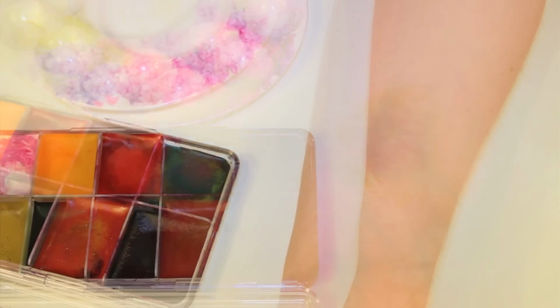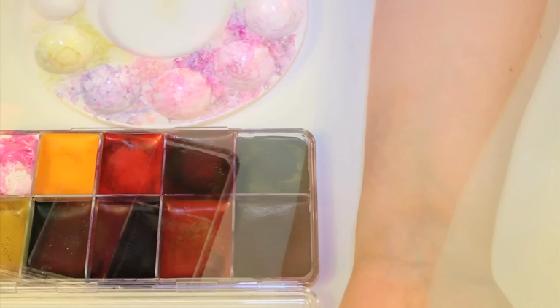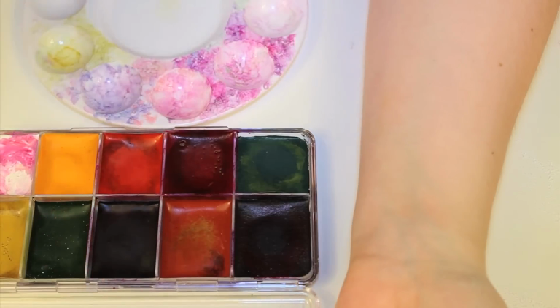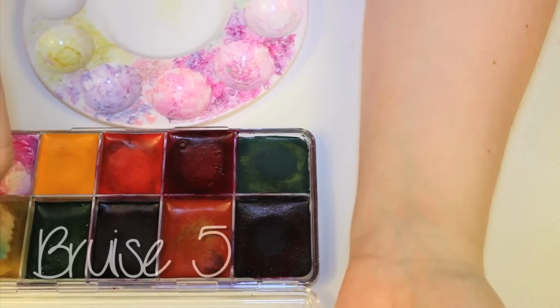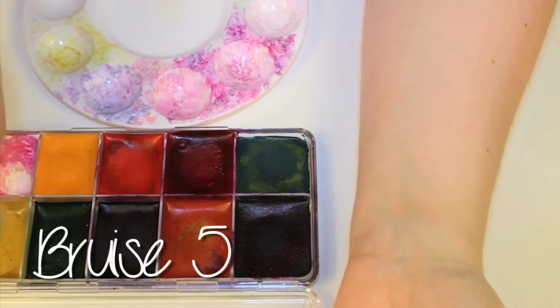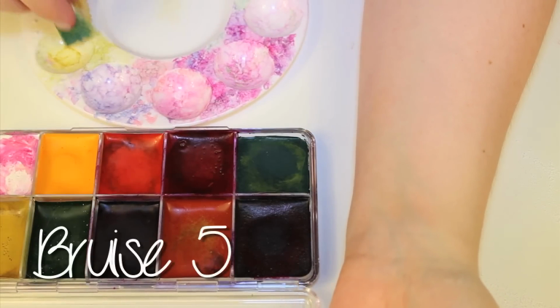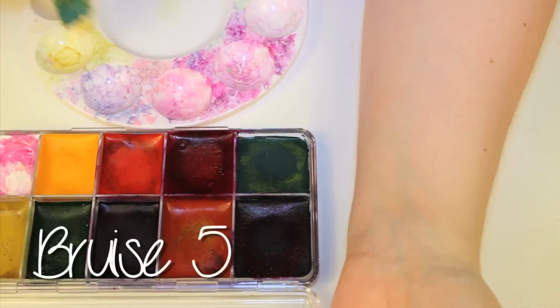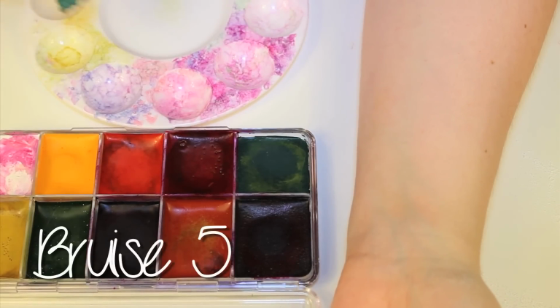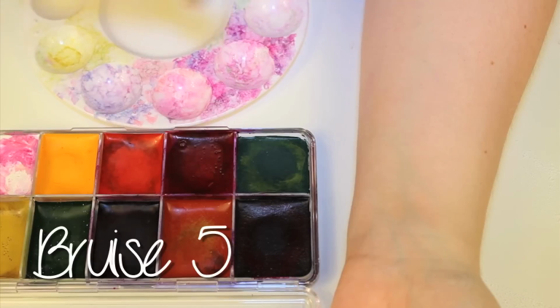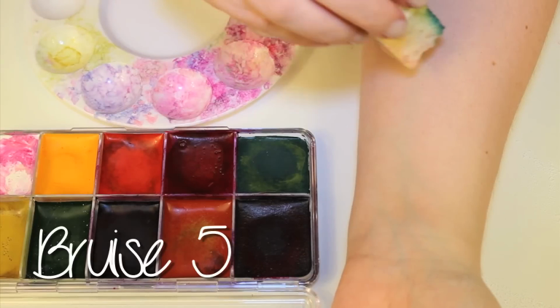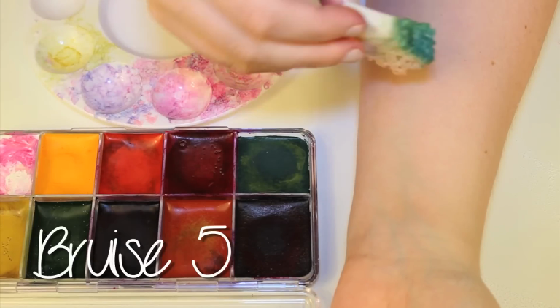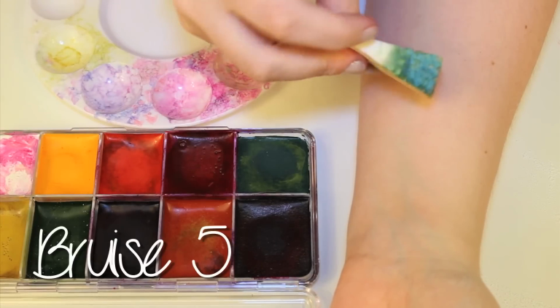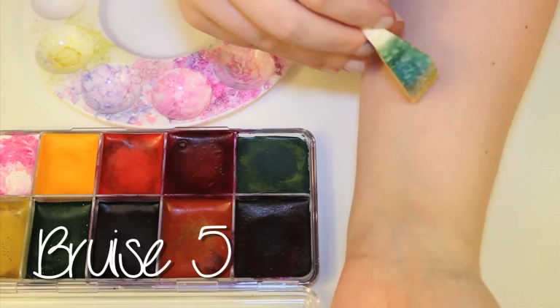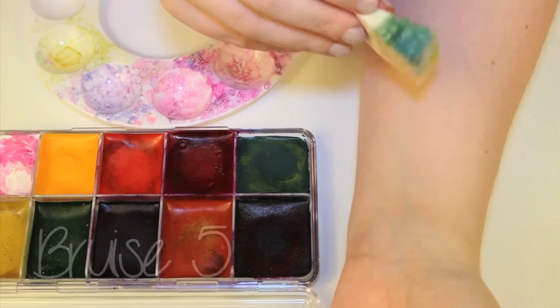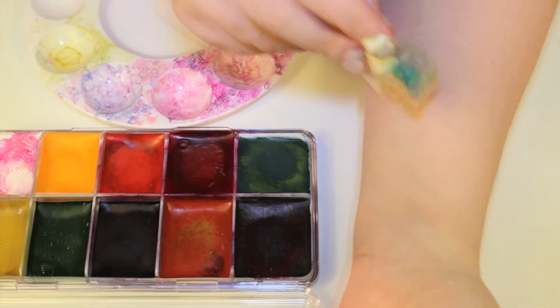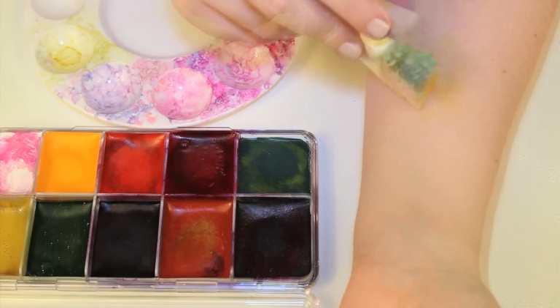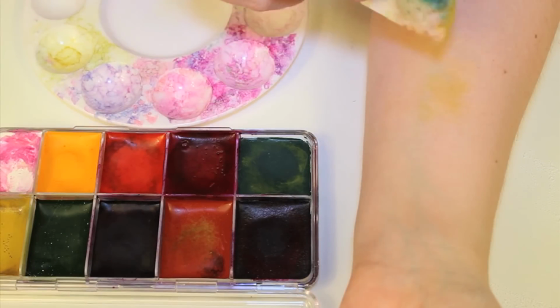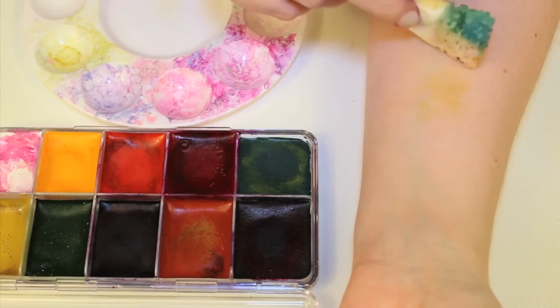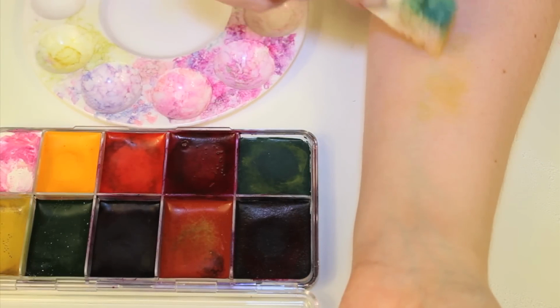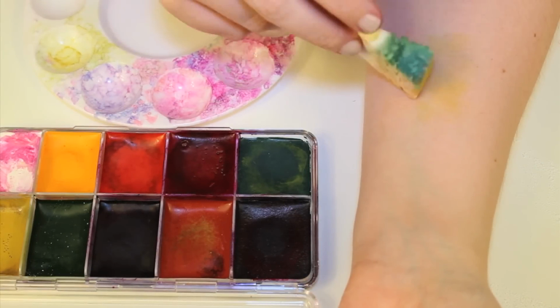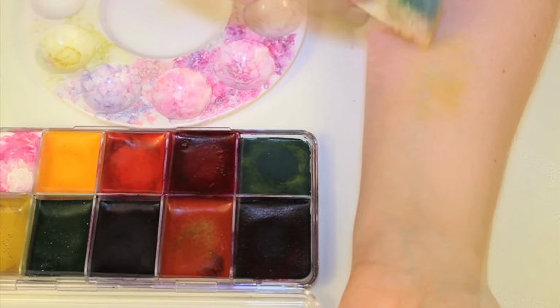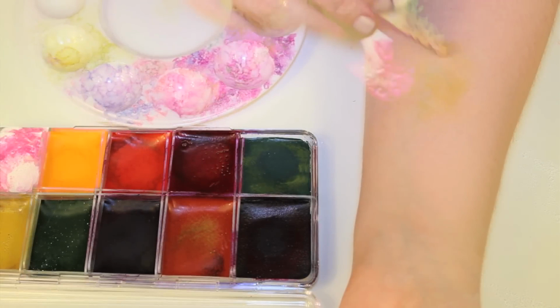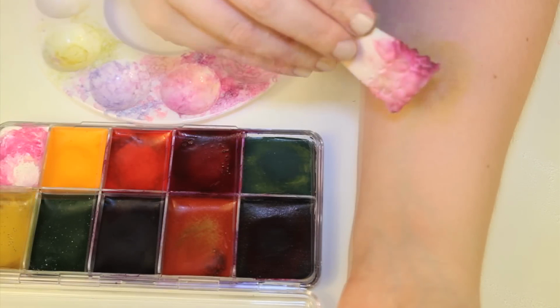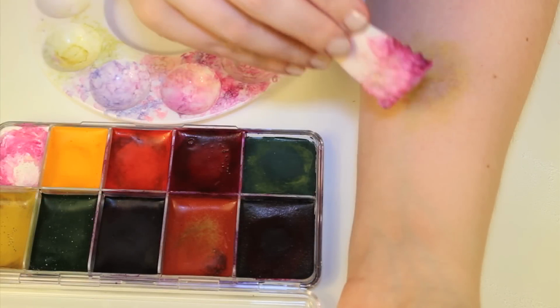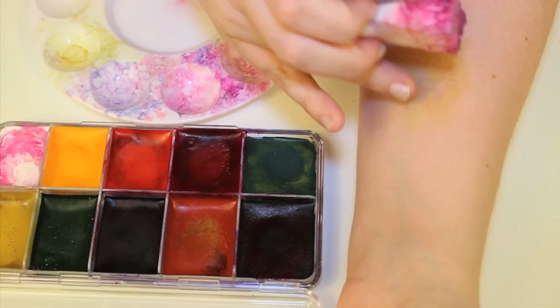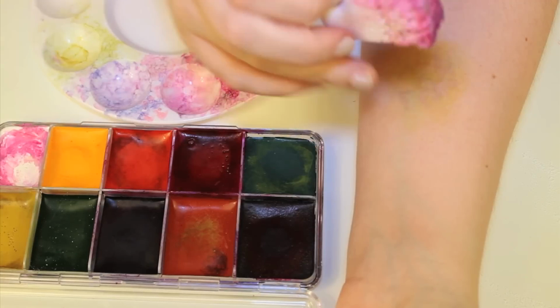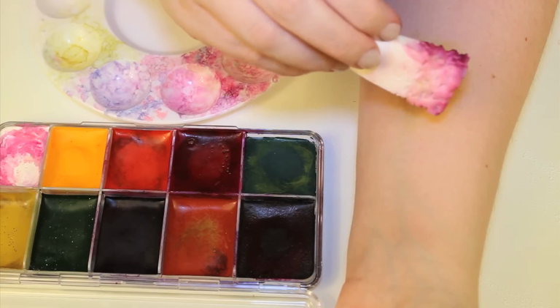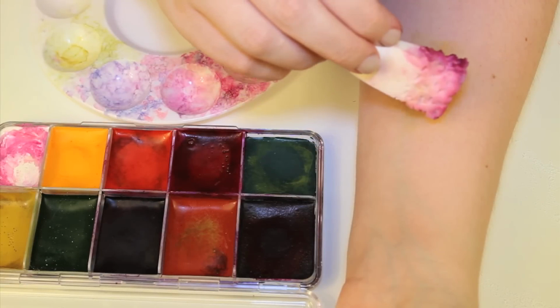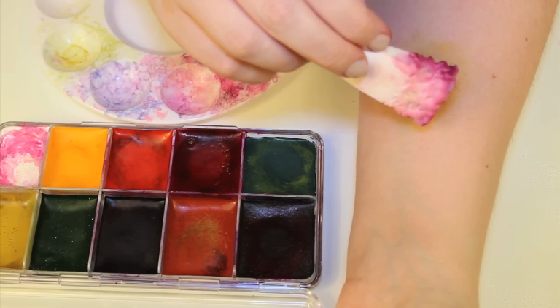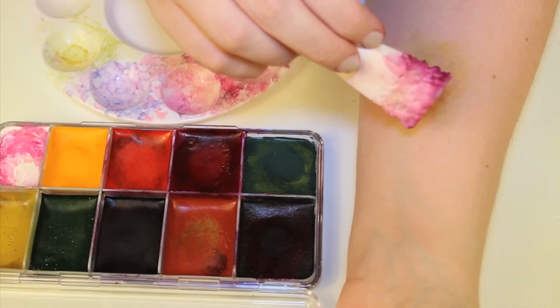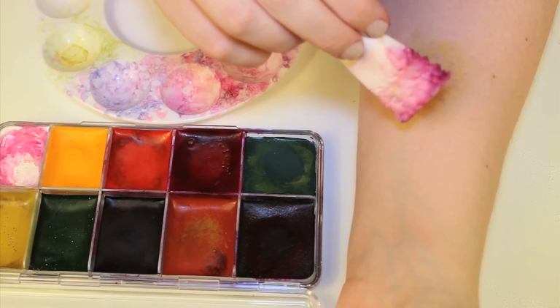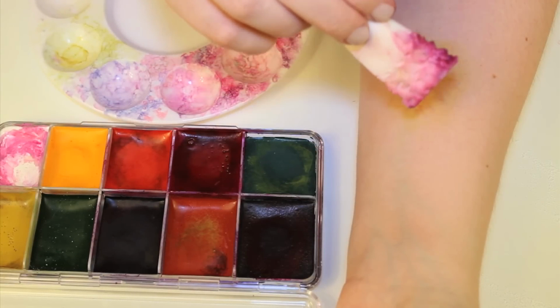The final bruise in this series is on its last legs visually speaking. I kept the opacity of the paint pretty thin and applied mainly yellows and greens. The other colors were kept very patchy and semi-transparent.